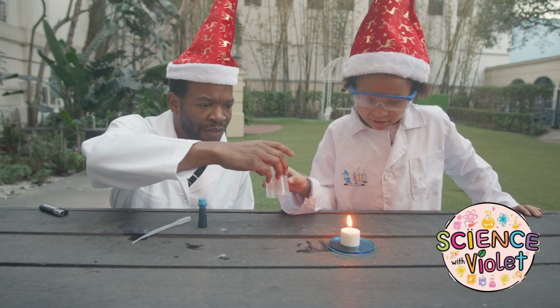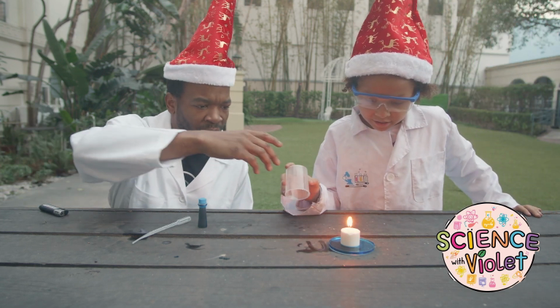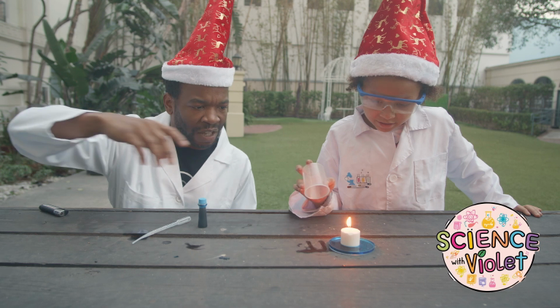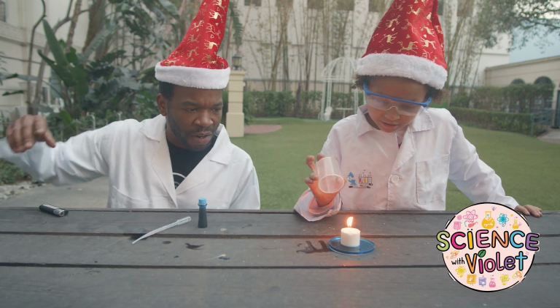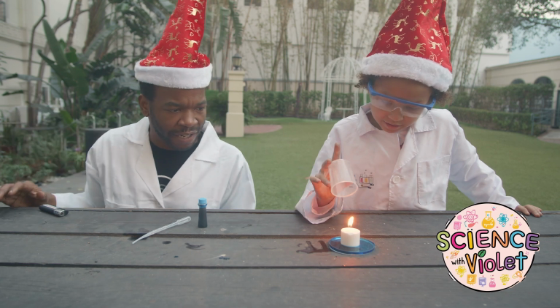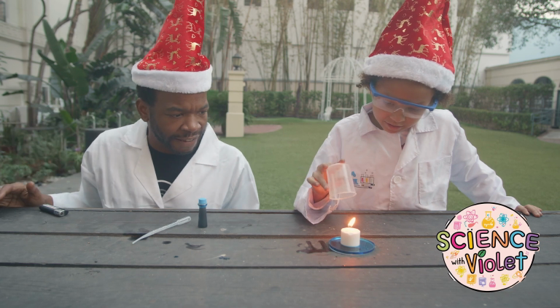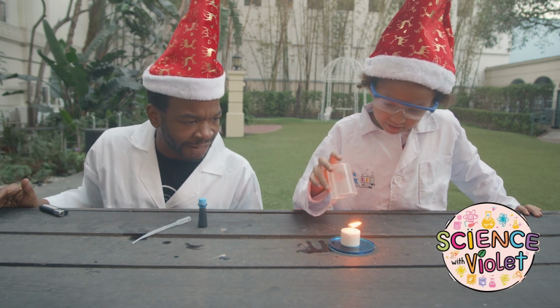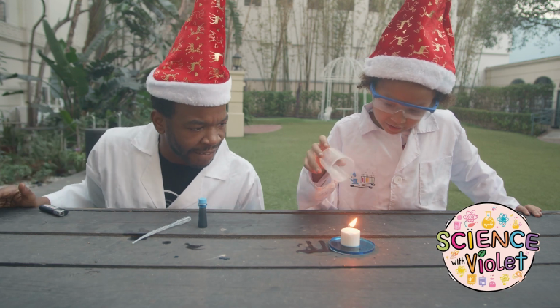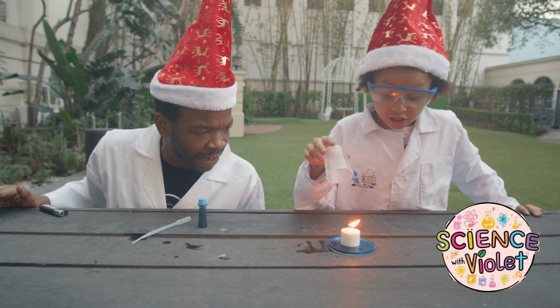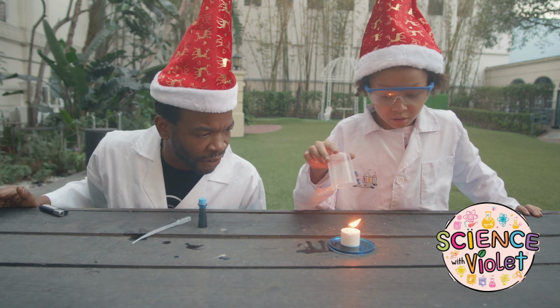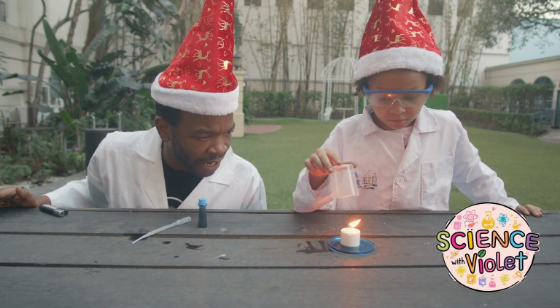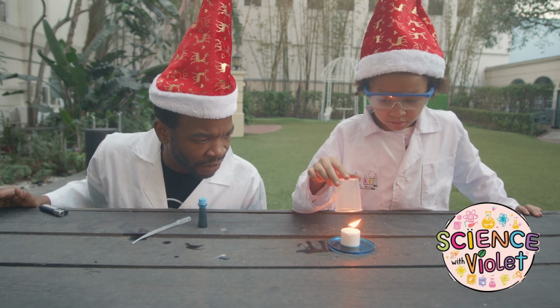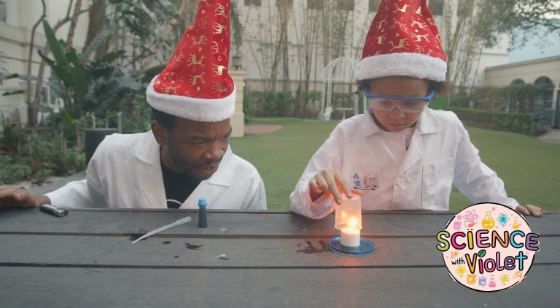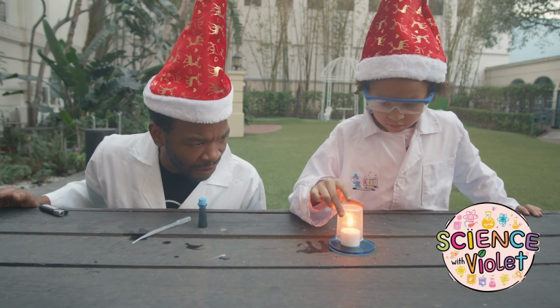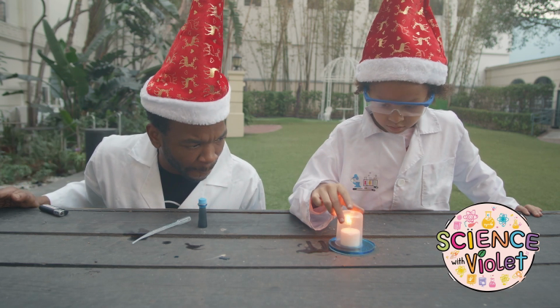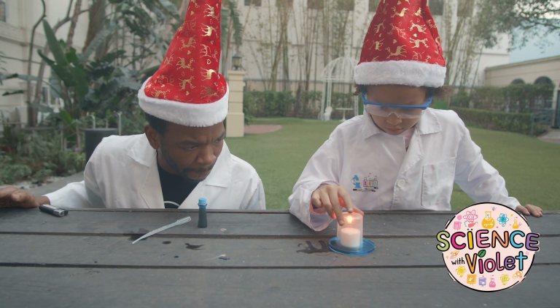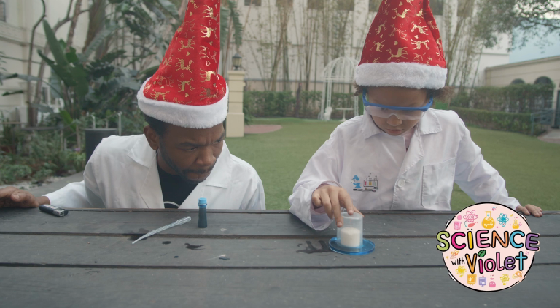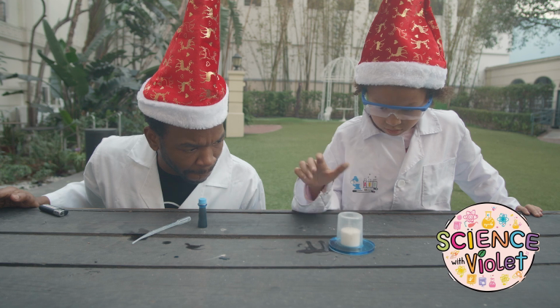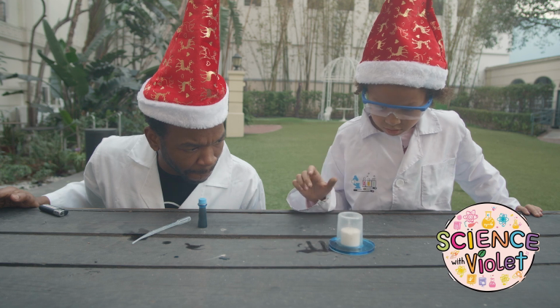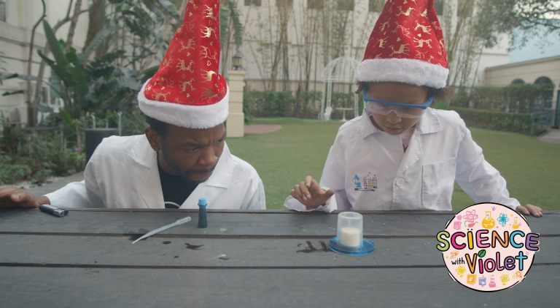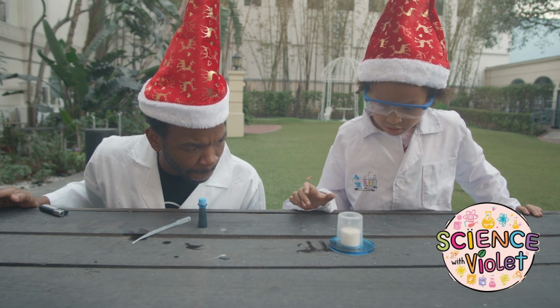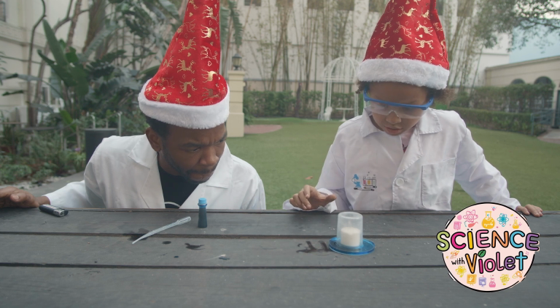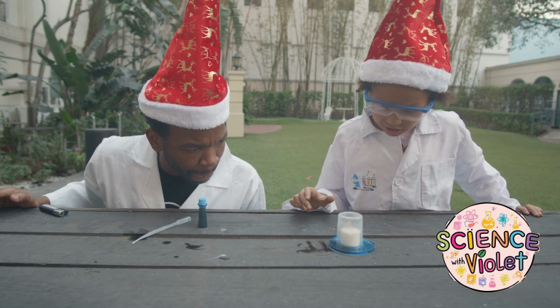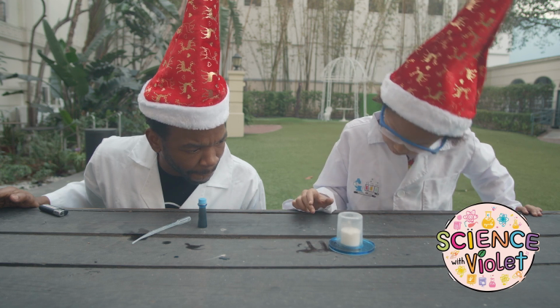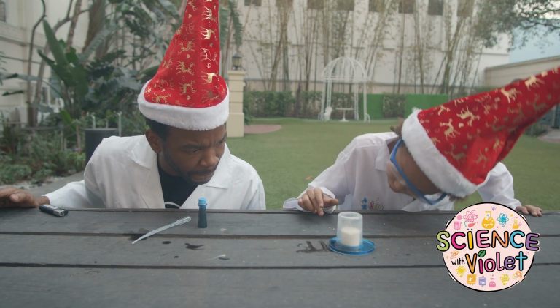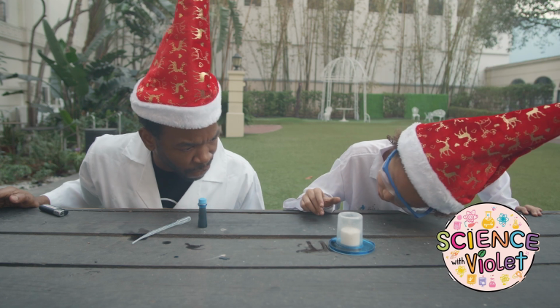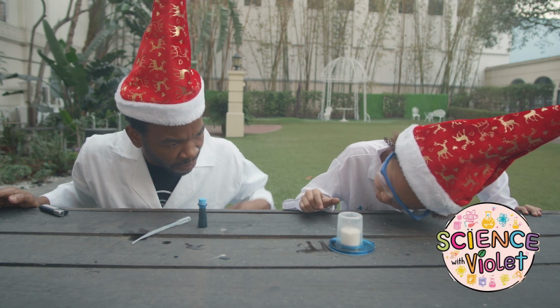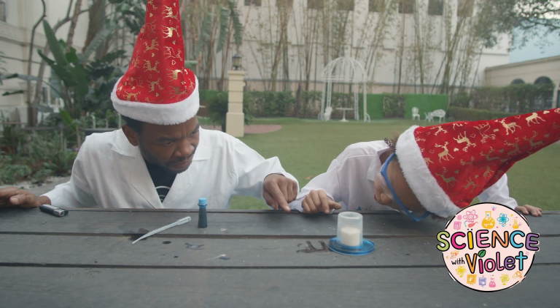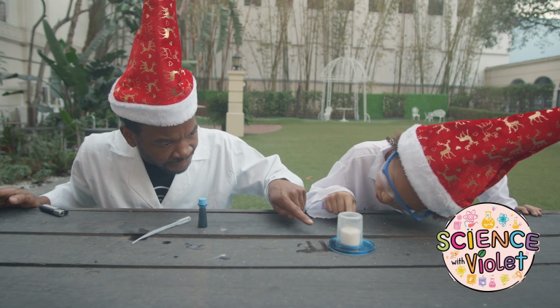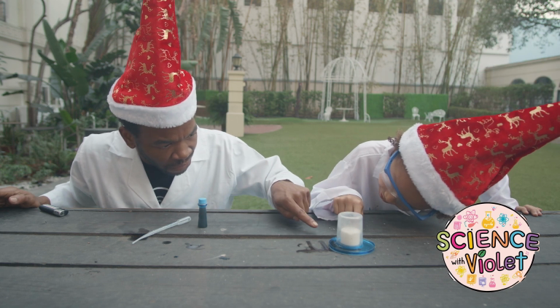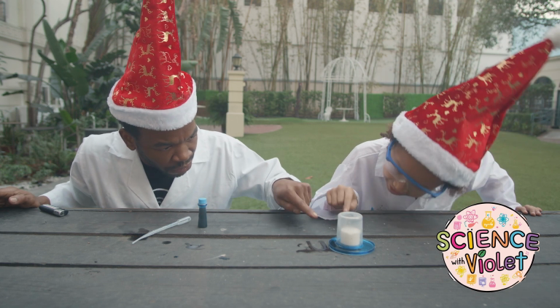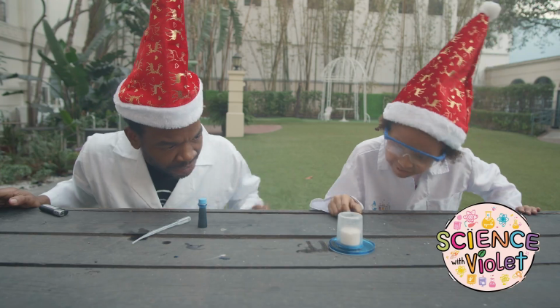Now we're going to lower it. And cover the candle. It keeps cool. Oh wait, look — the water is rising!